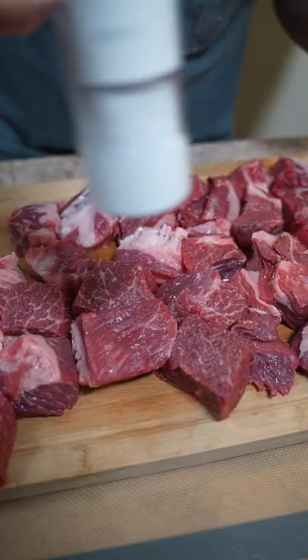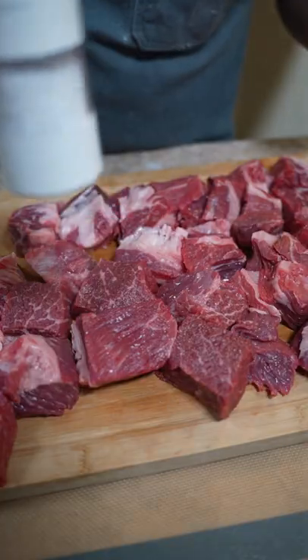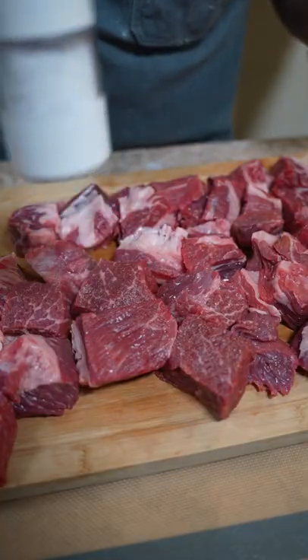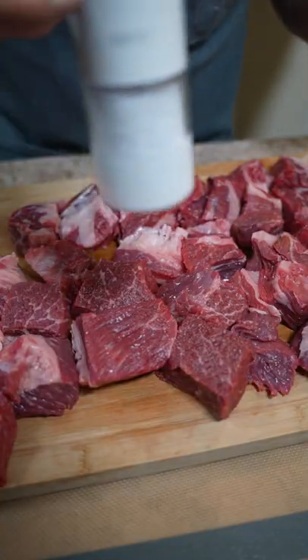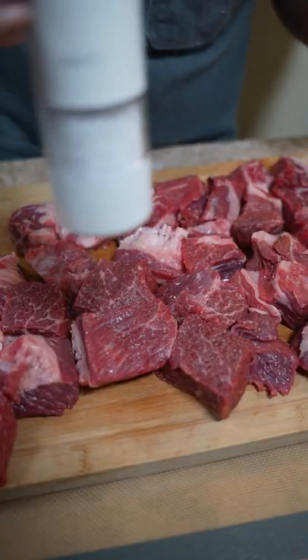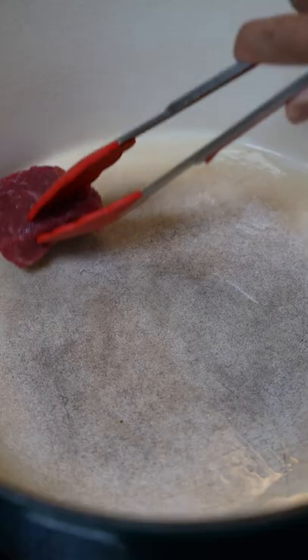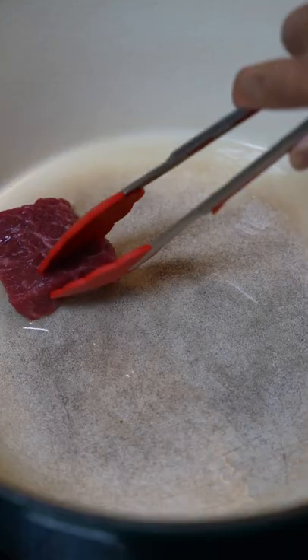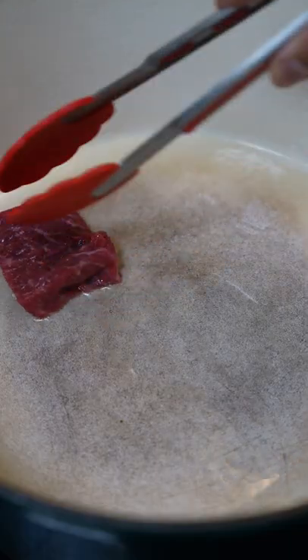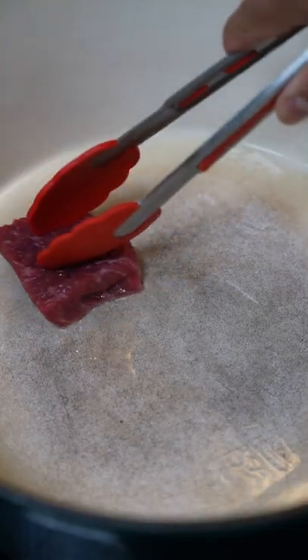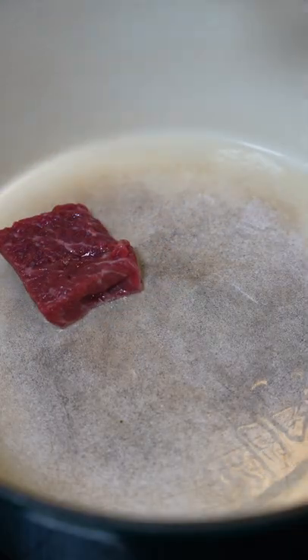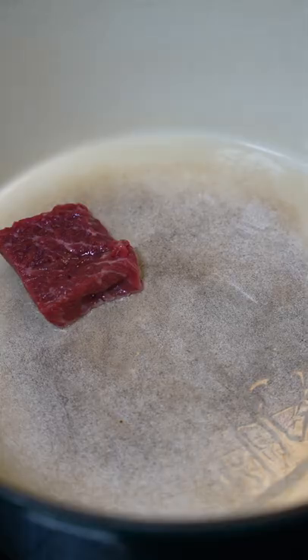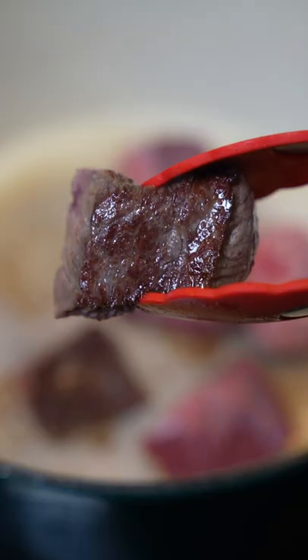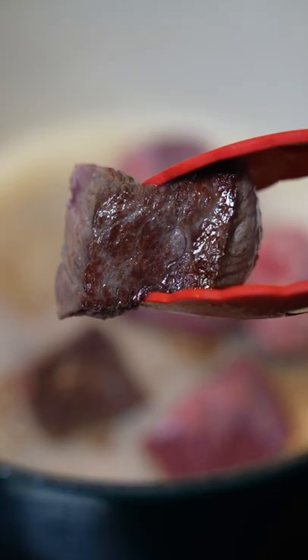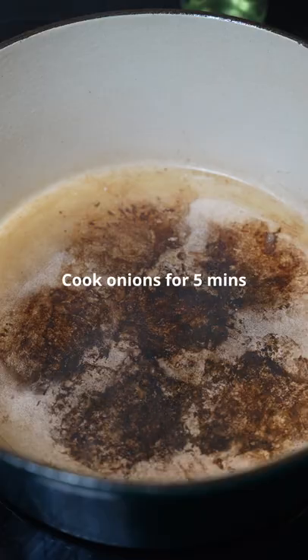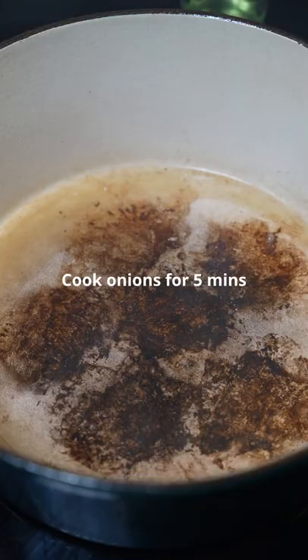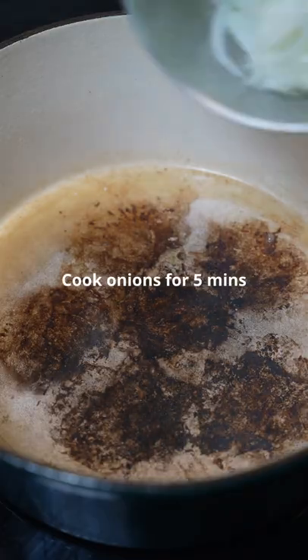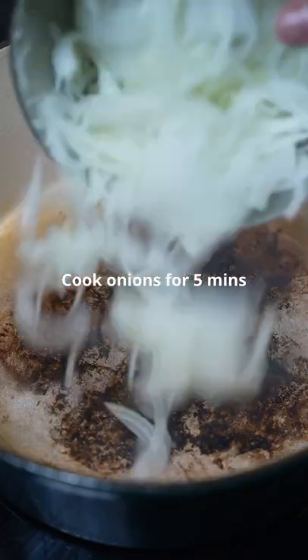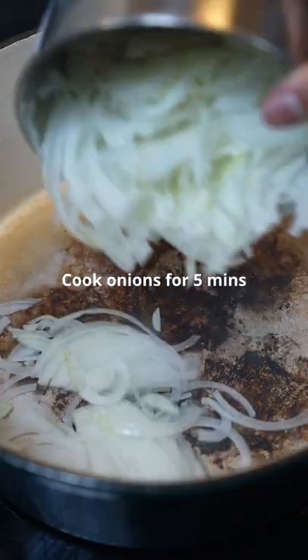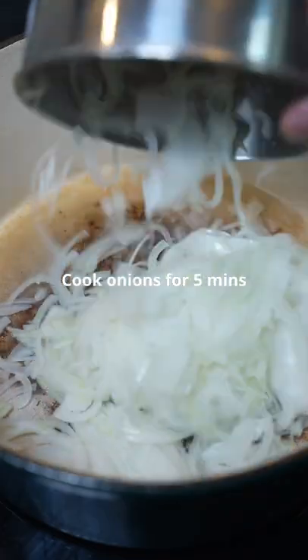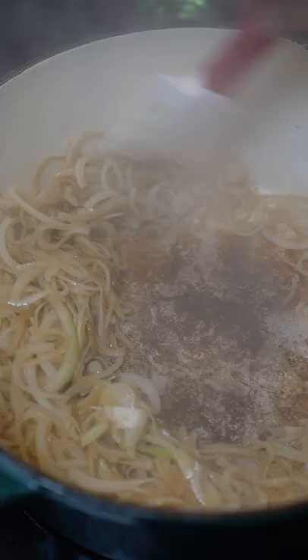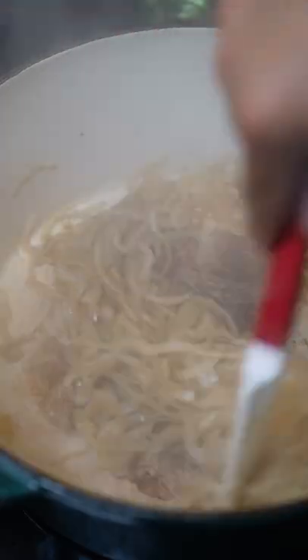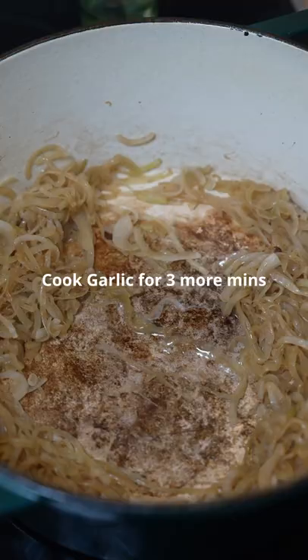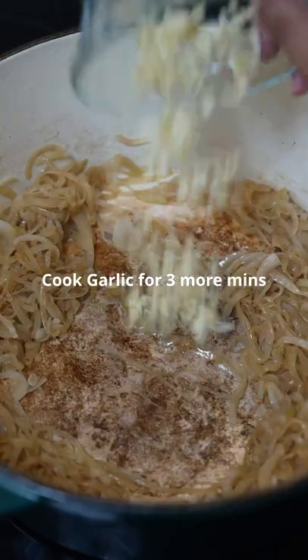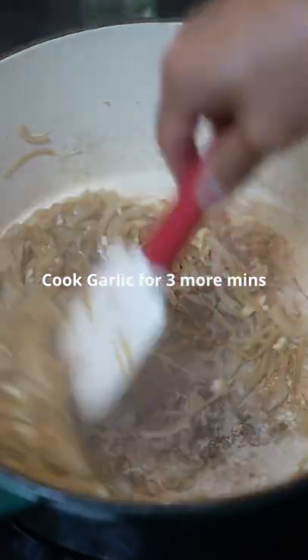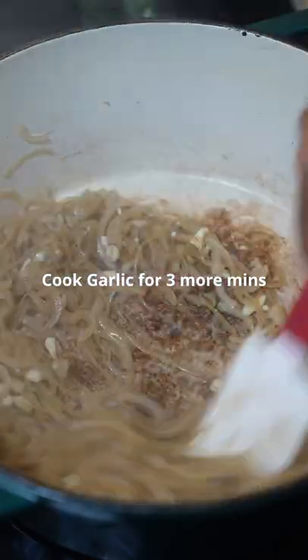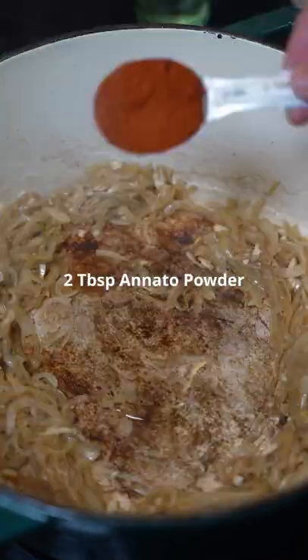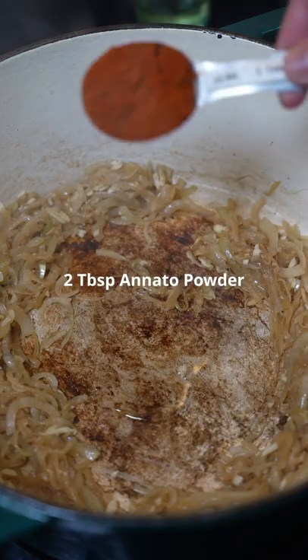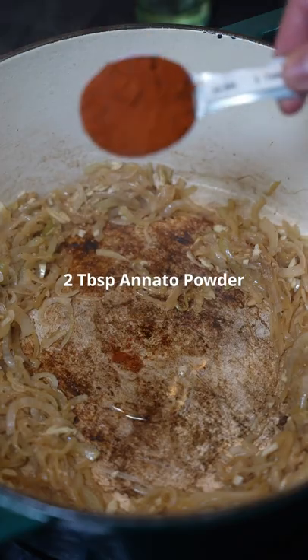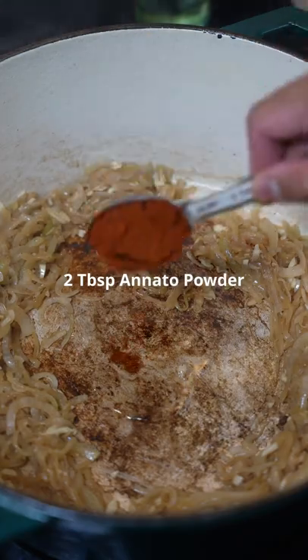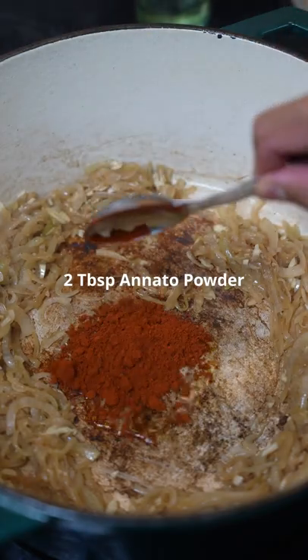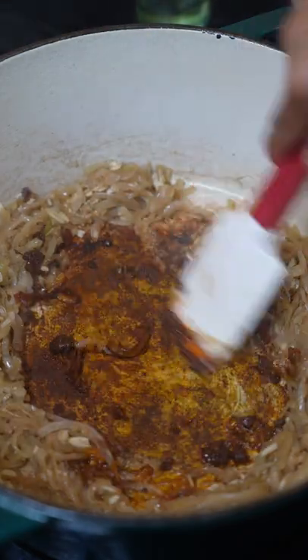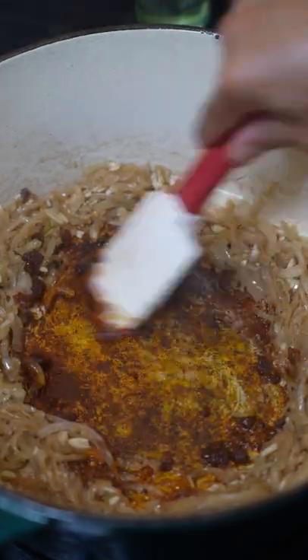Season with salt. Sear the meat on medium heat — that's the color you want. Same pot, add your onions, garlic, and annatto powder. Toast it for a bit.